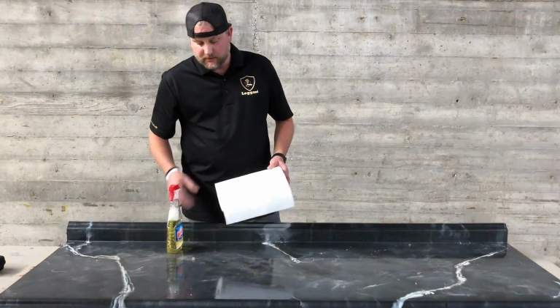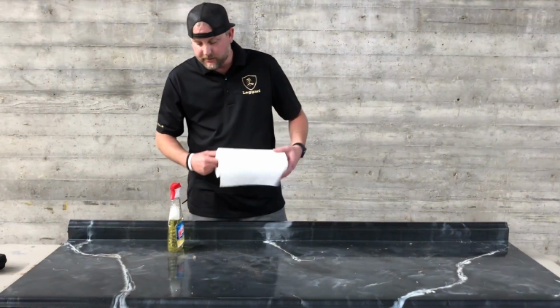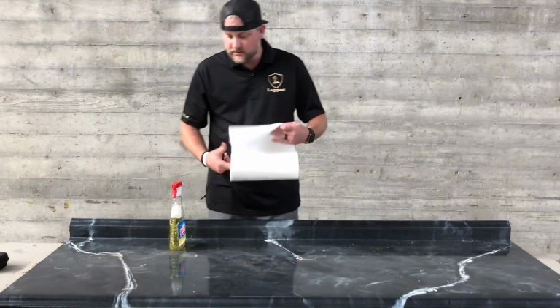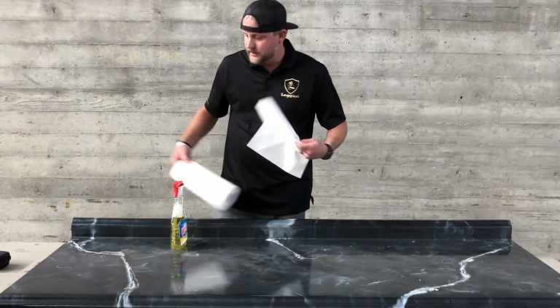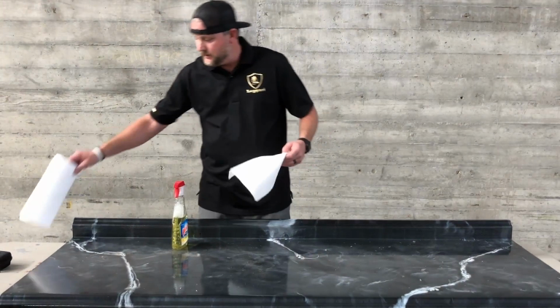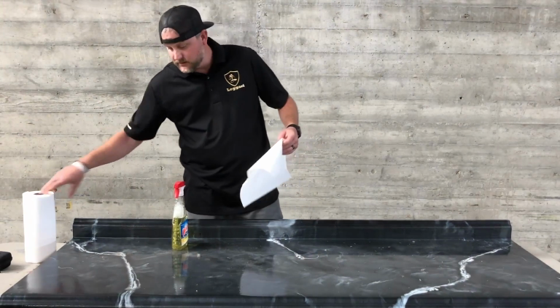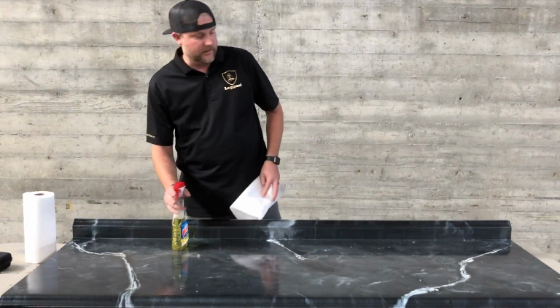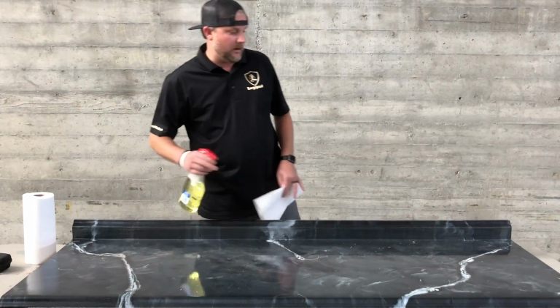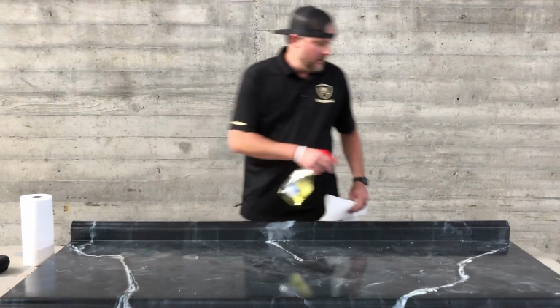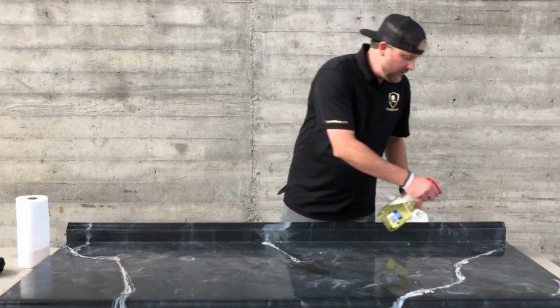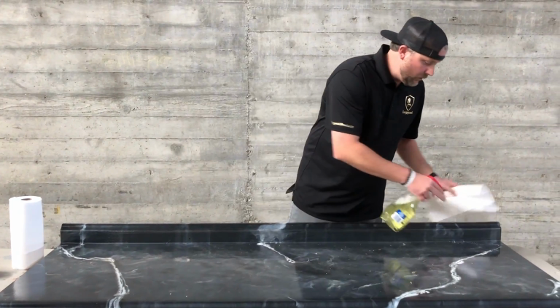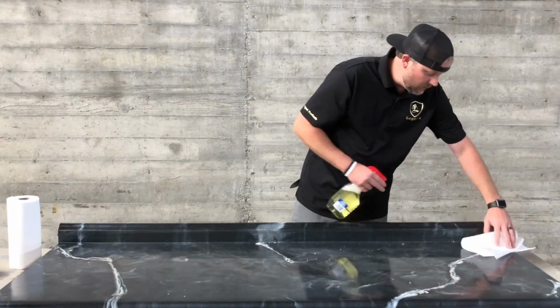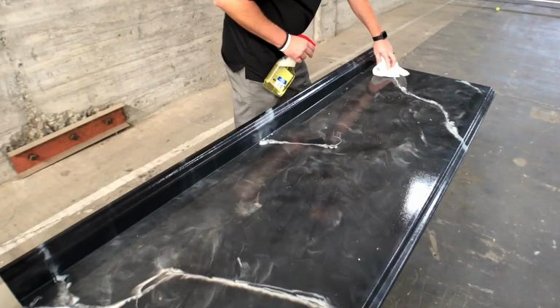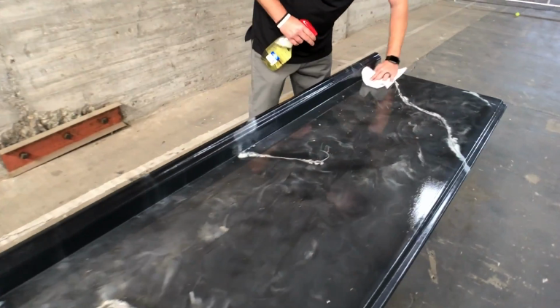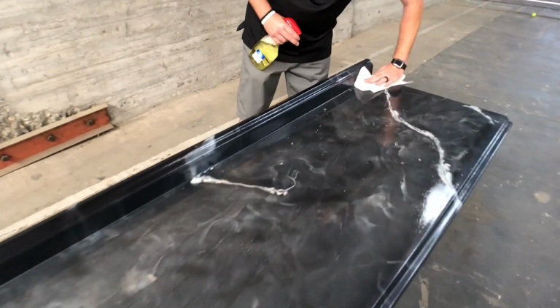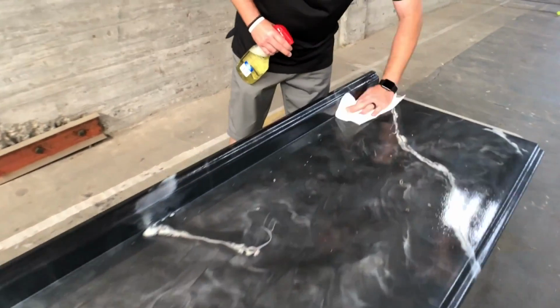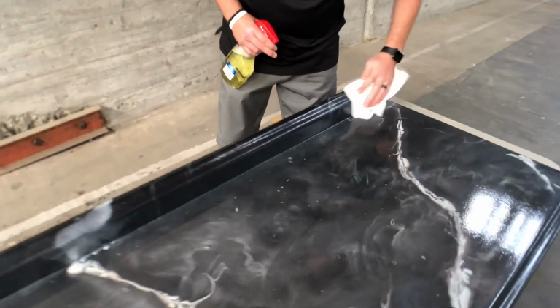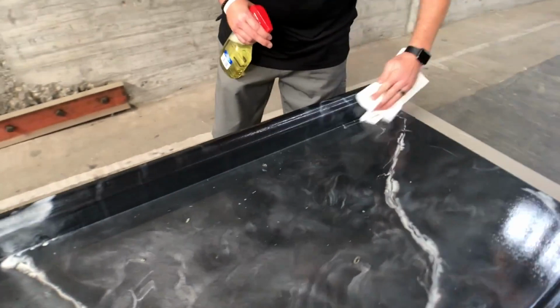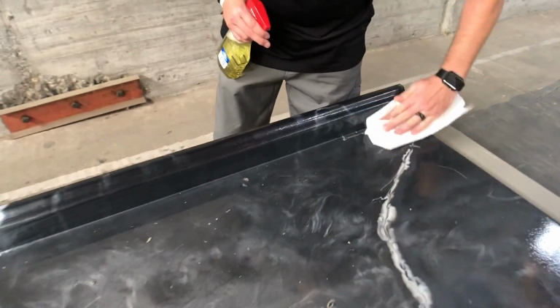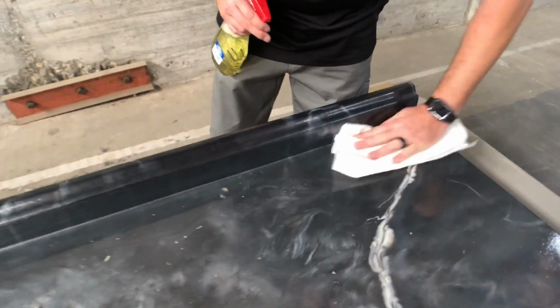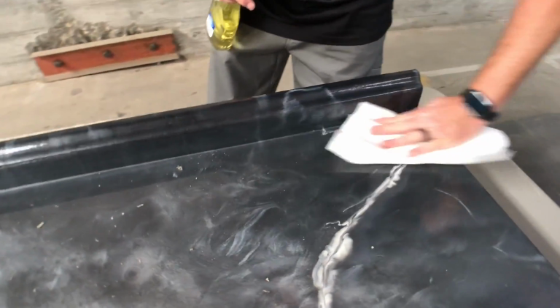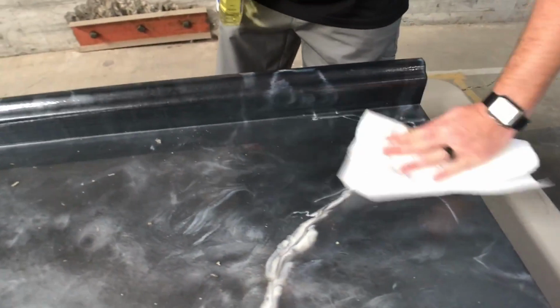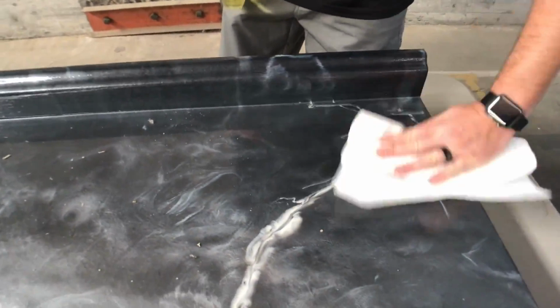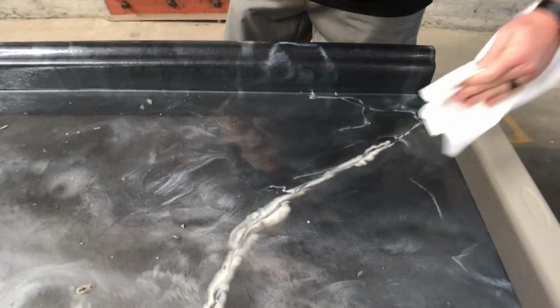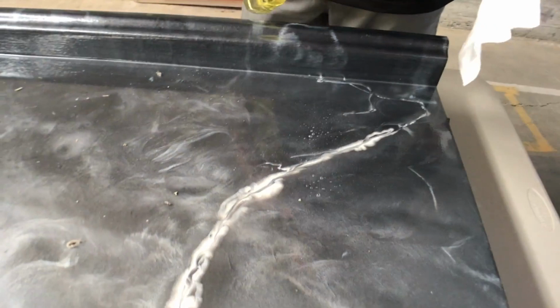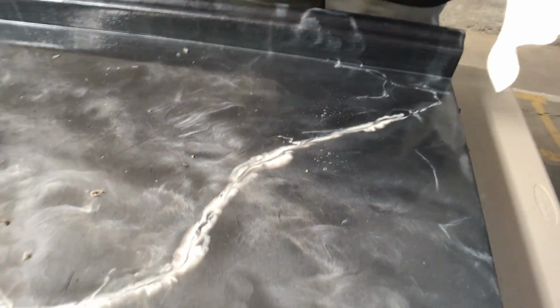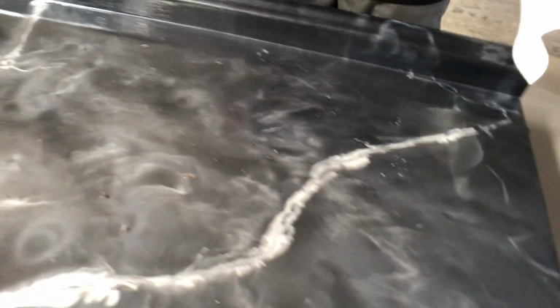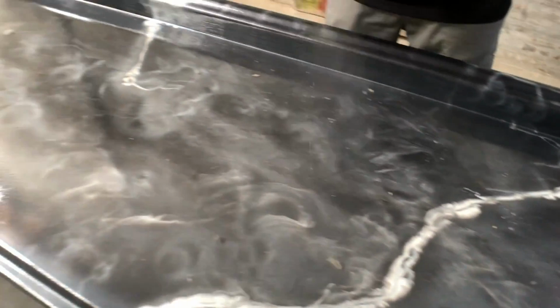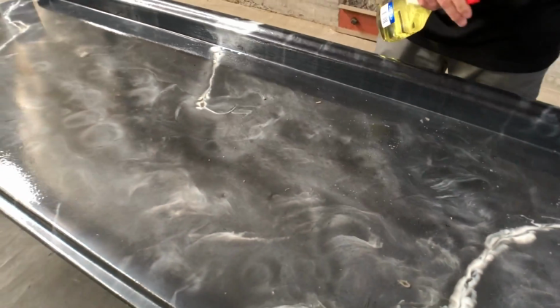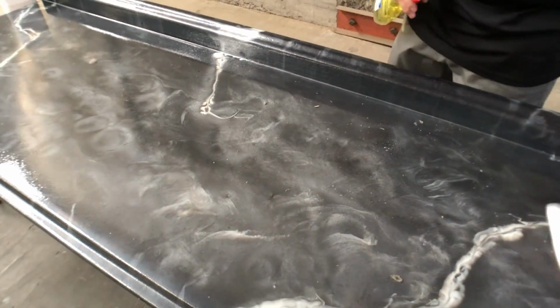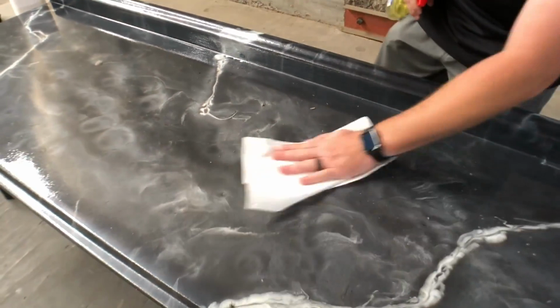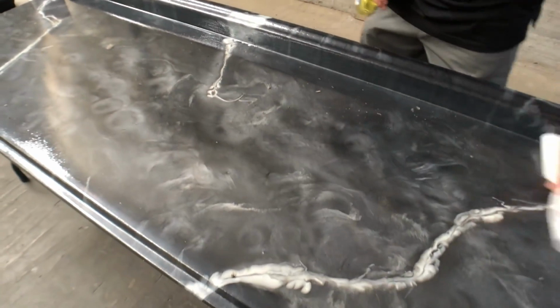If you're going to be using something different, it's always good to do a test spot, maybe in a corner somewhere — spray it on, wipe it off. Make sure it's not going to affect the epoxy, and then once you've got that, you're just going to go and clean.